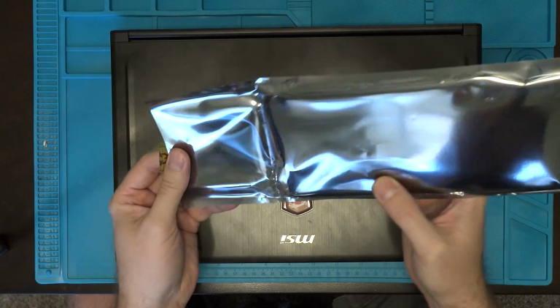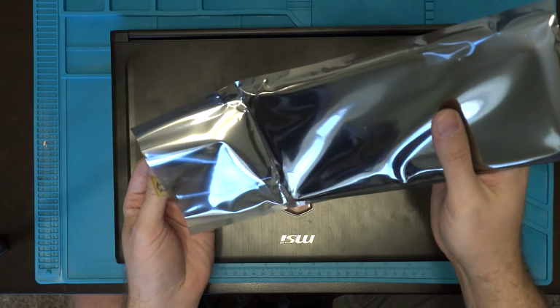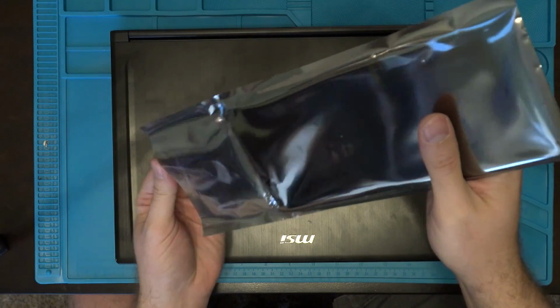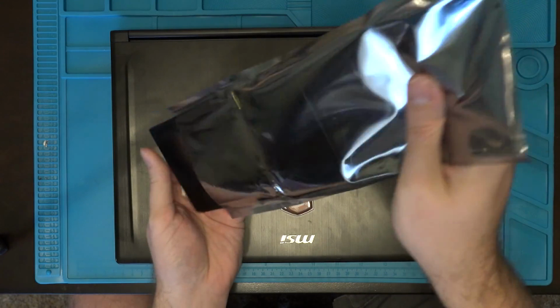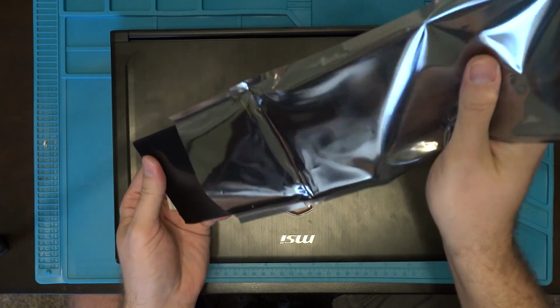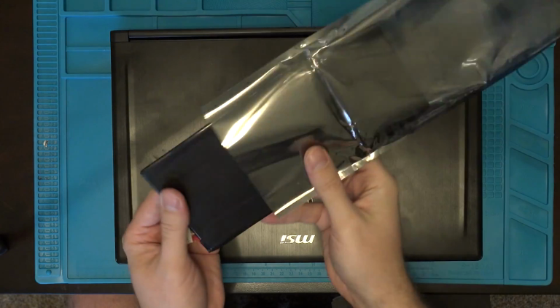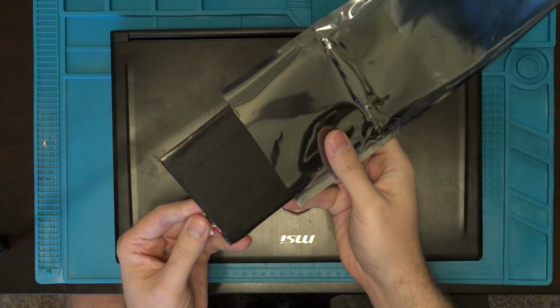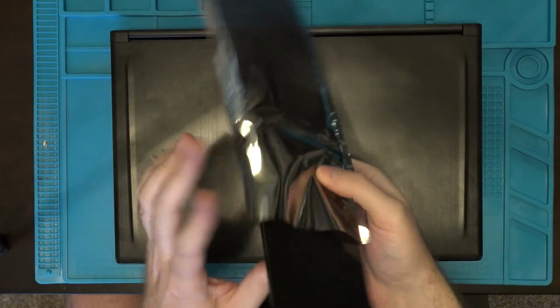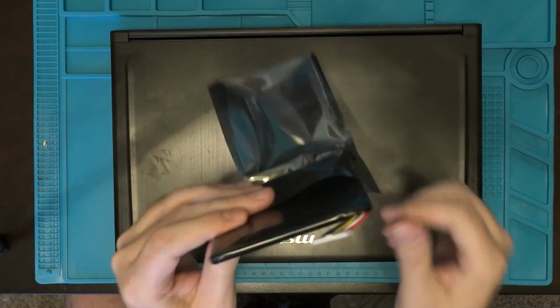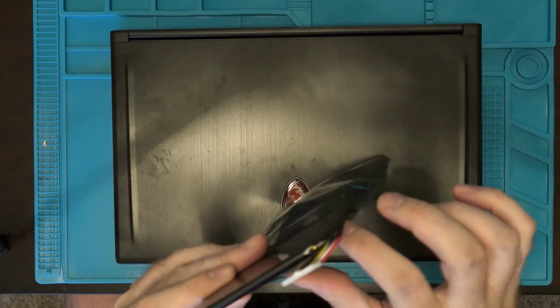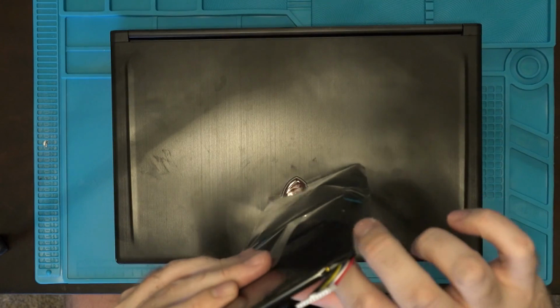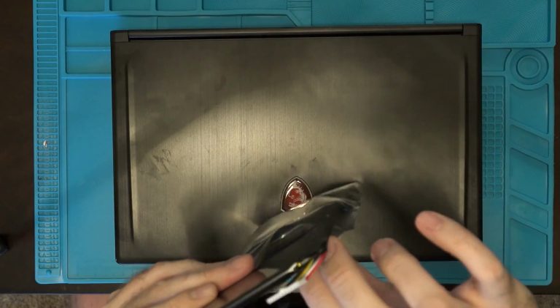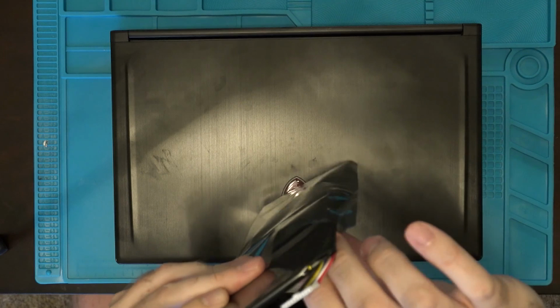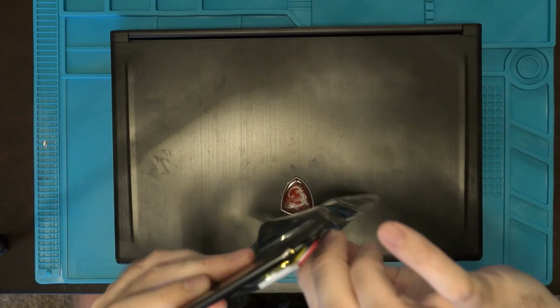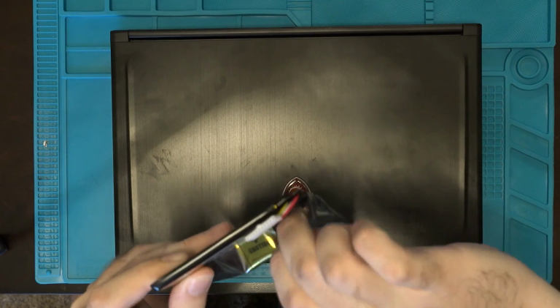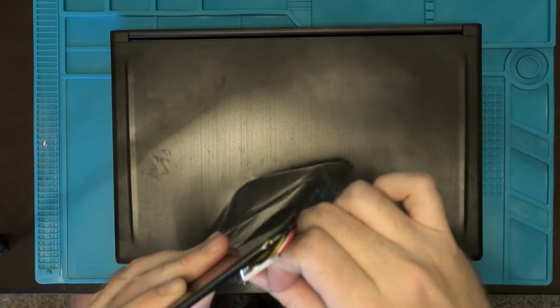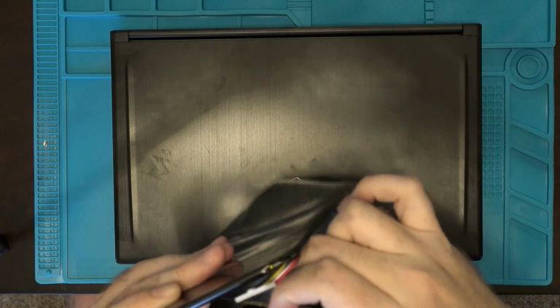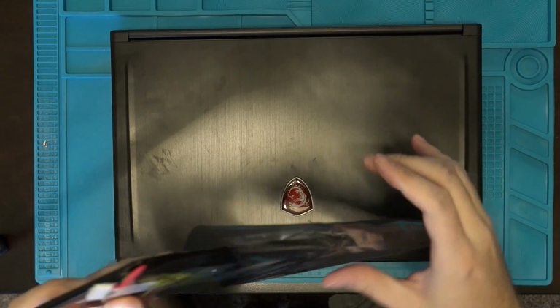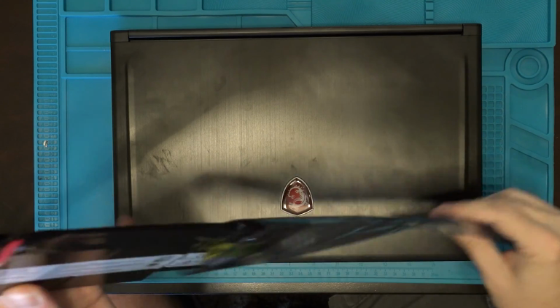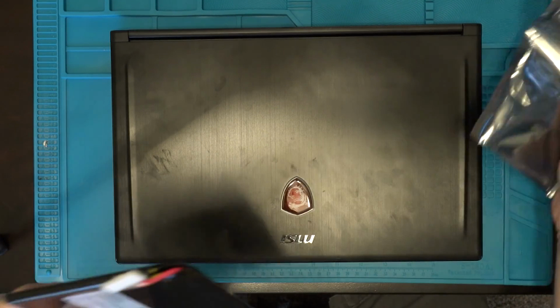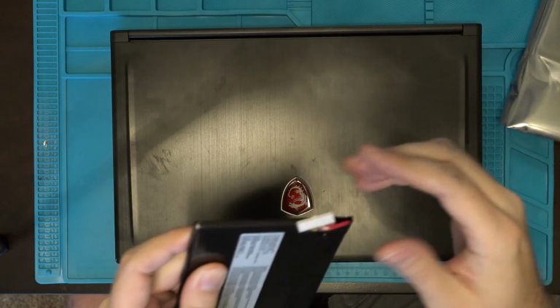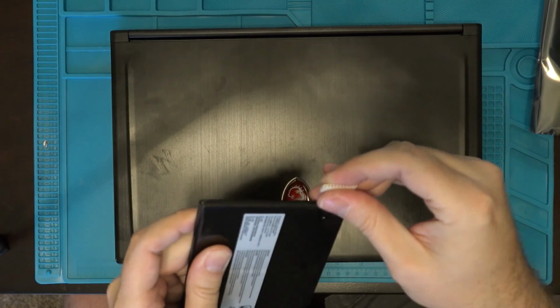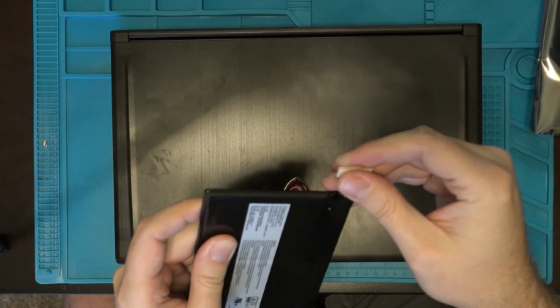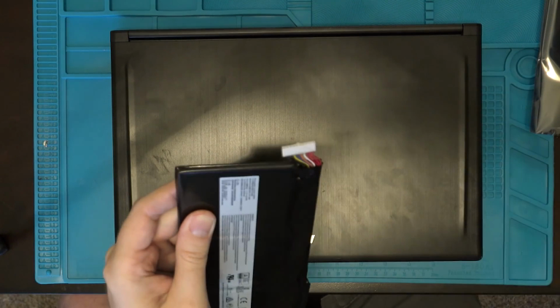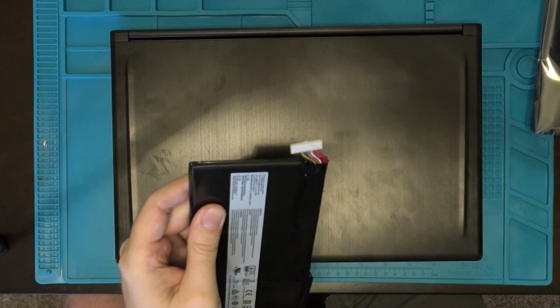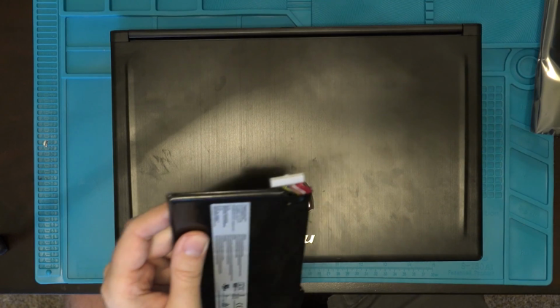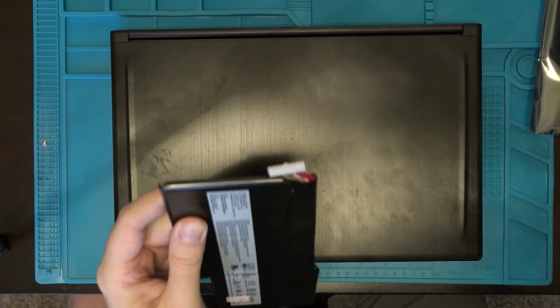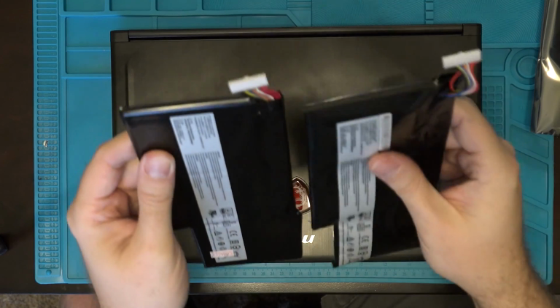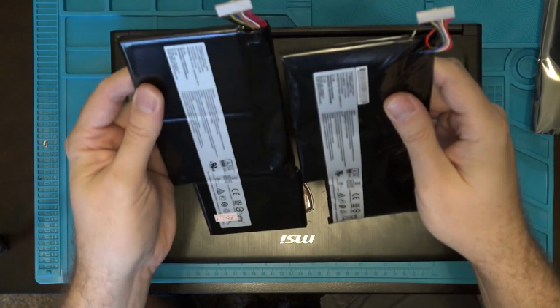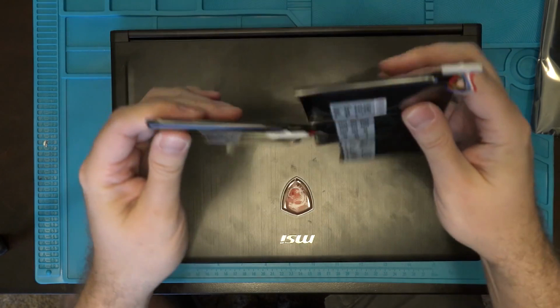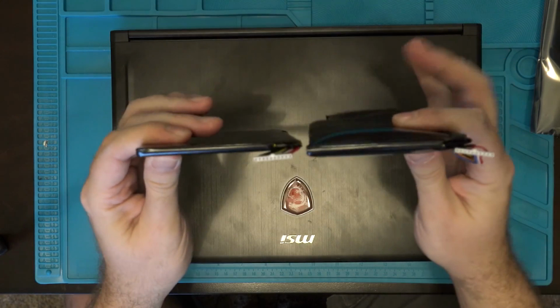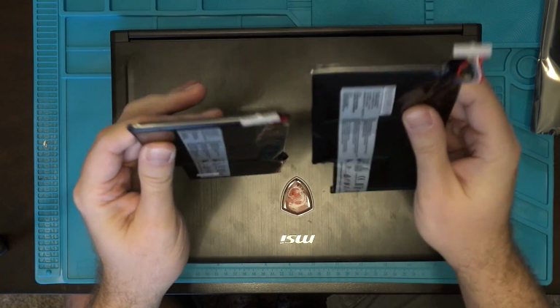So let's move this out of here. And if you see here, there's quite a difference in thickness between the old and new battery.